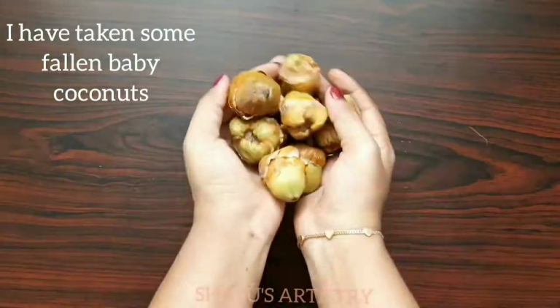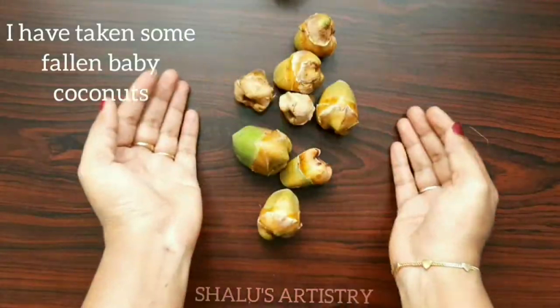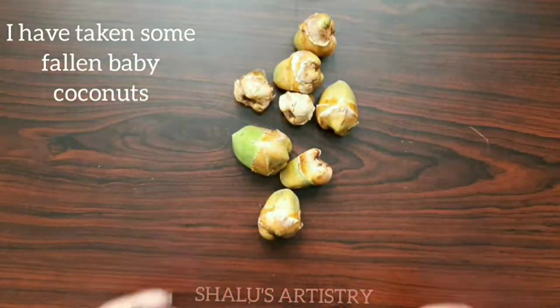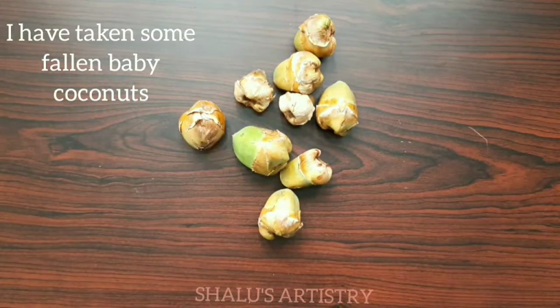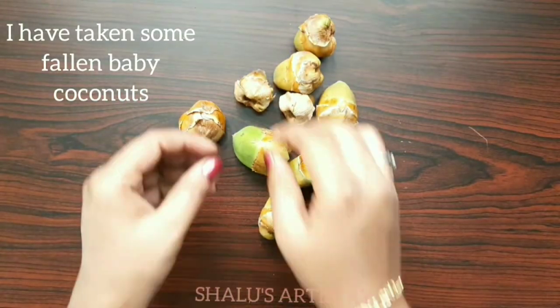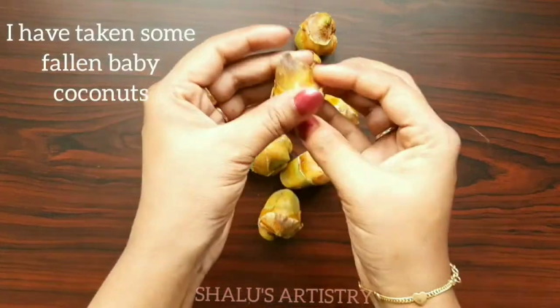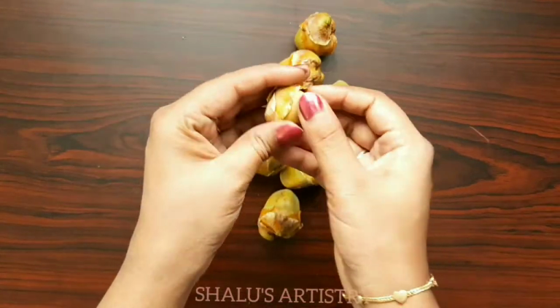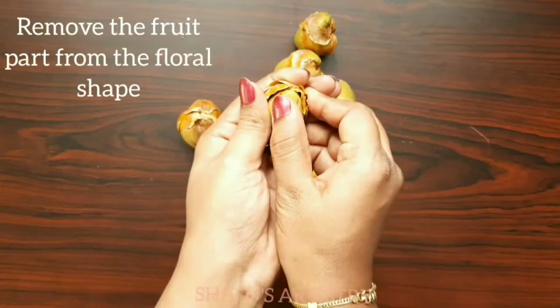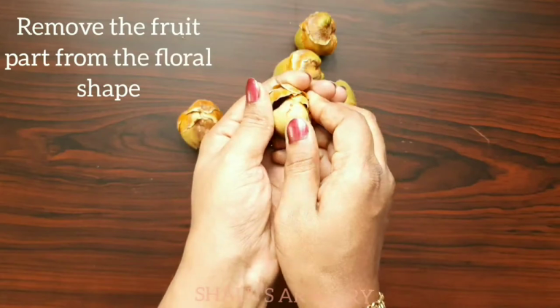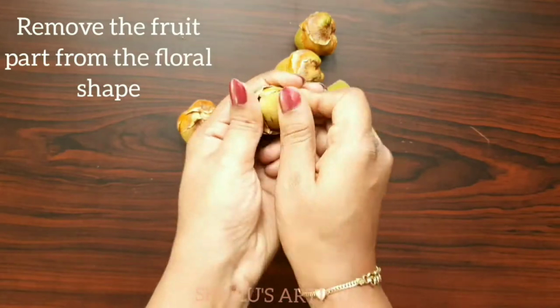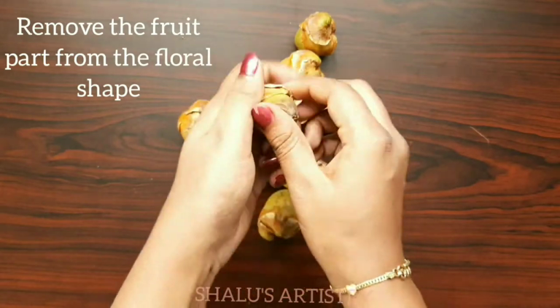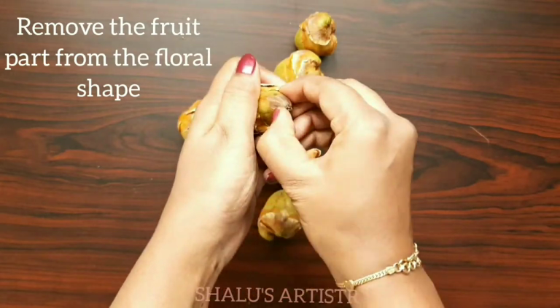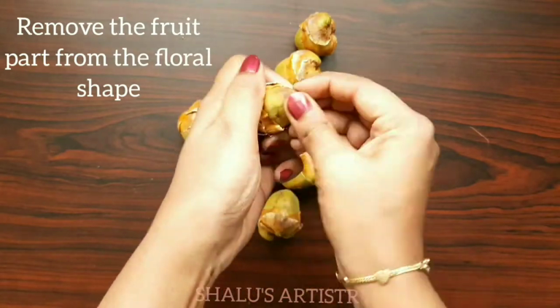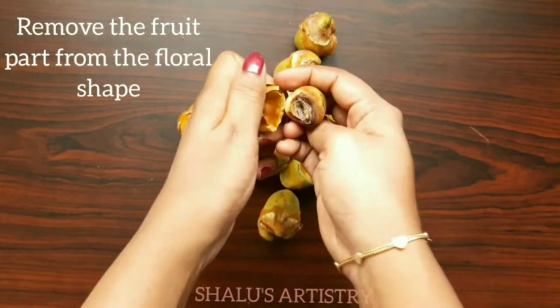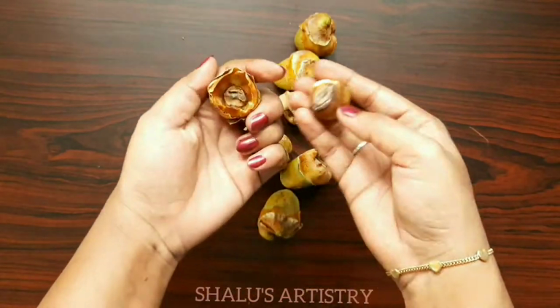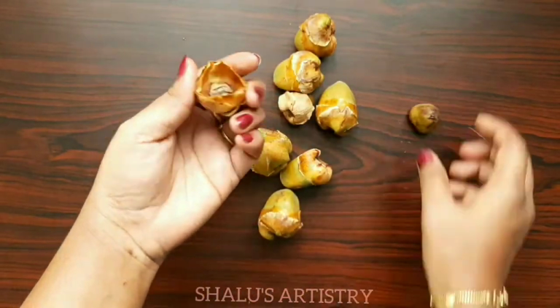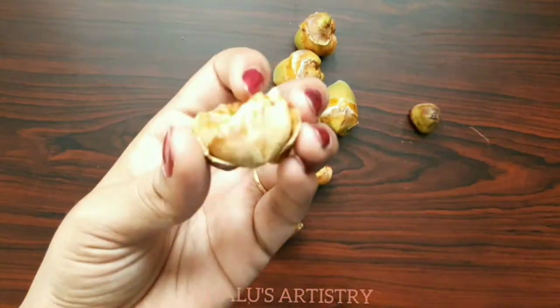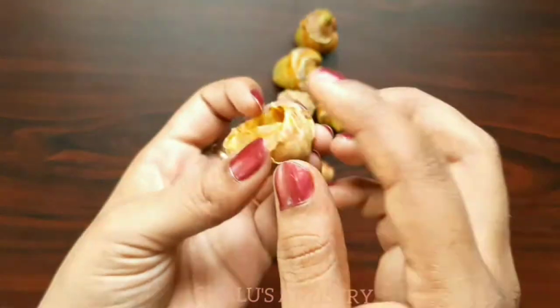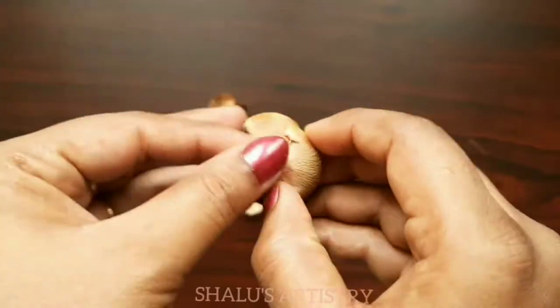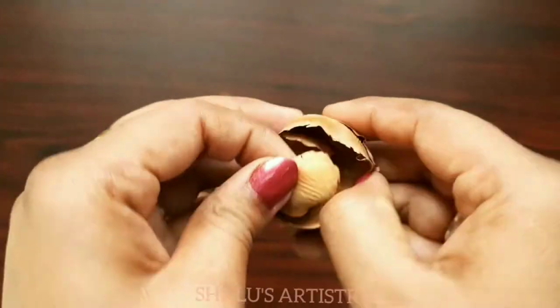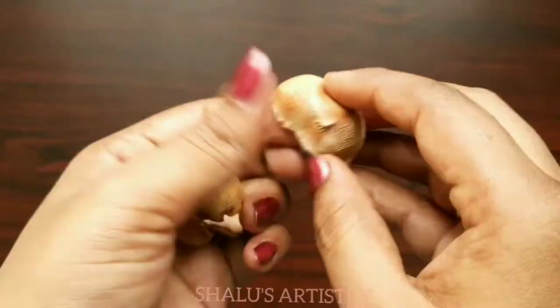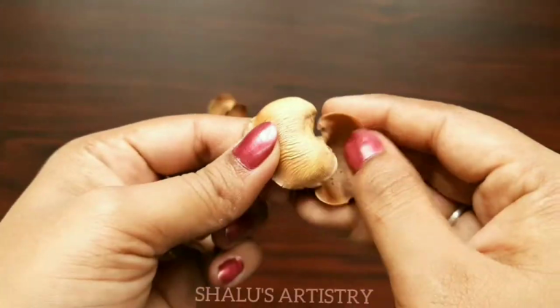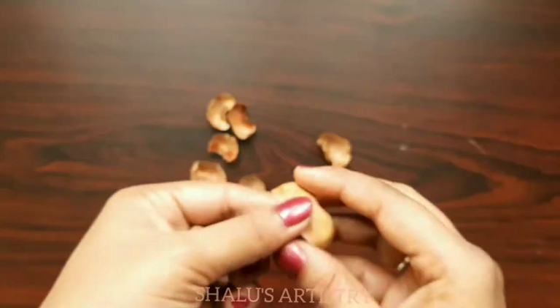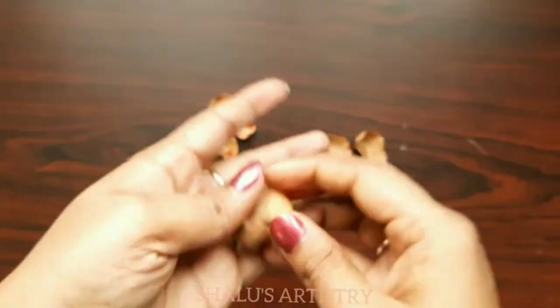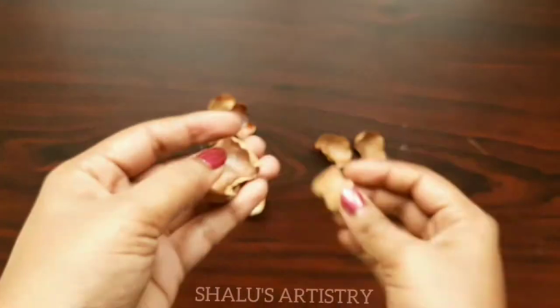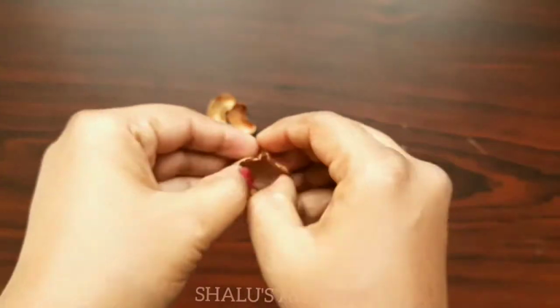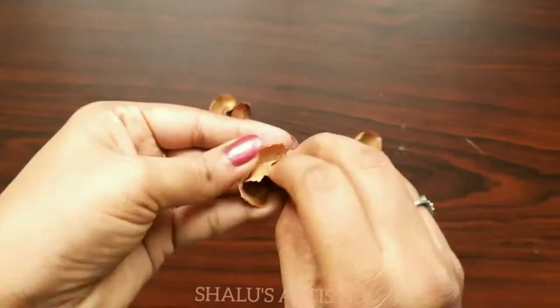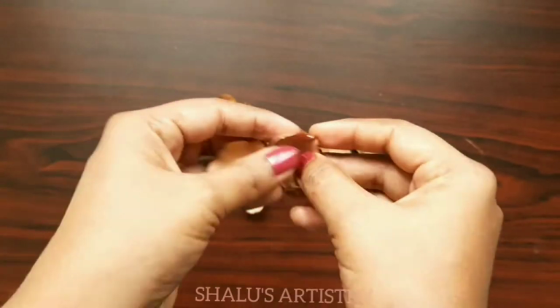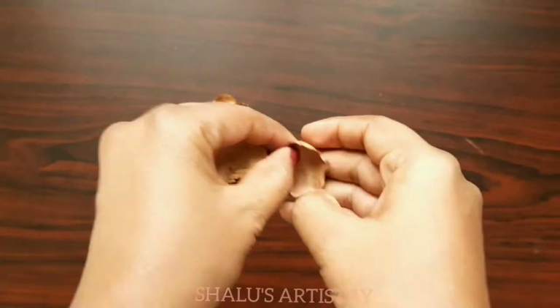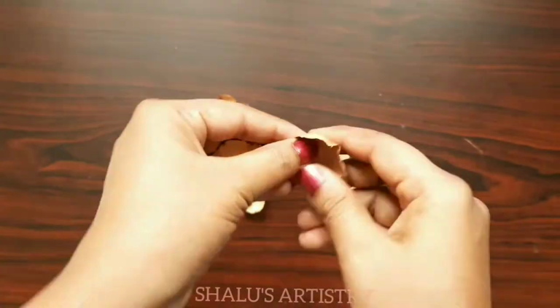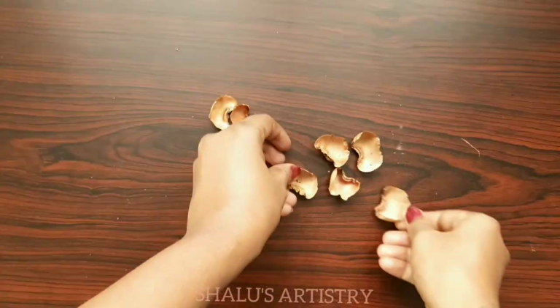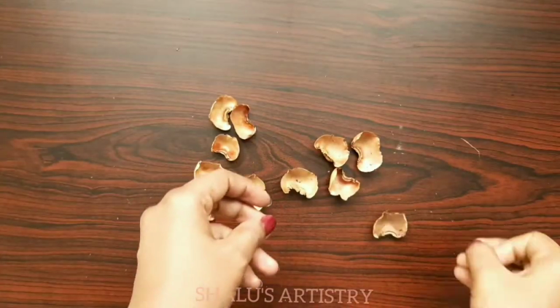Take some baby coconuts and remove its caps. Let it dry in sunlight before separating the caps from the coconut, so it becomes easy to remove and at the same time we can prevent fungal growth in it.